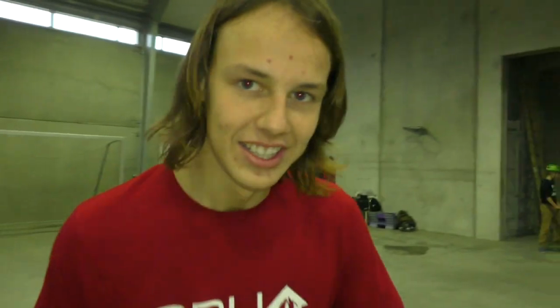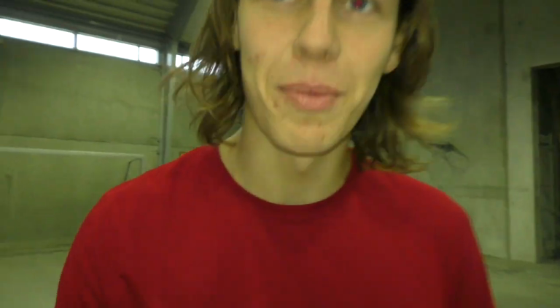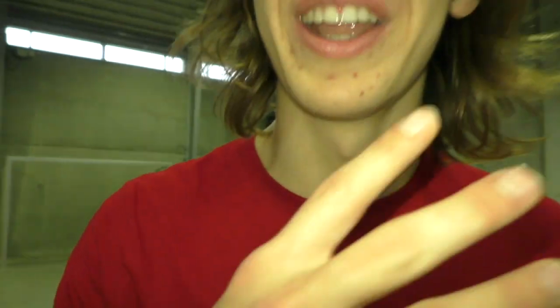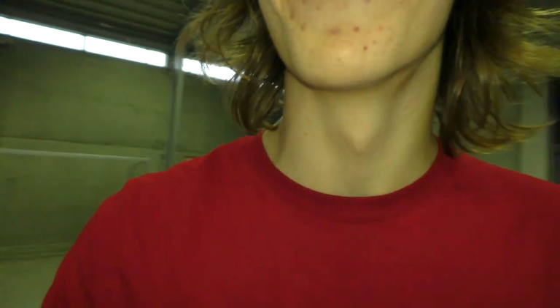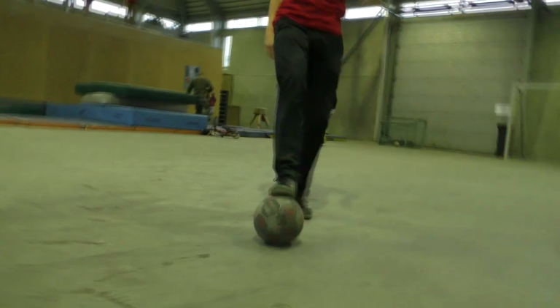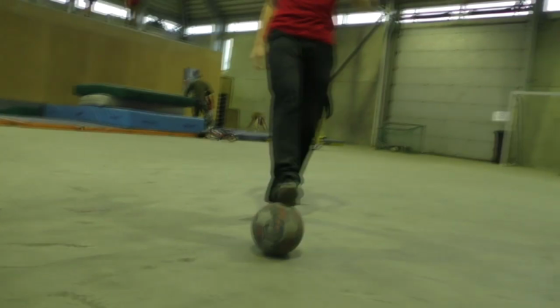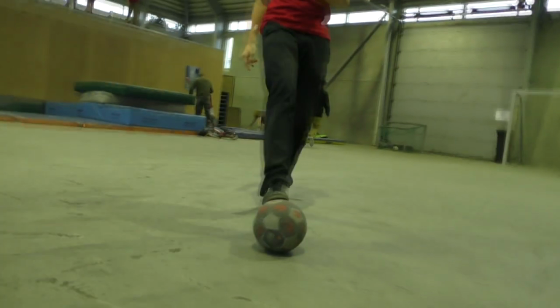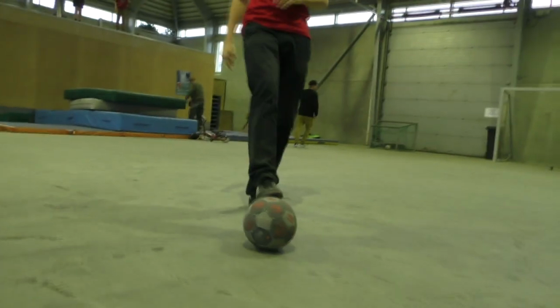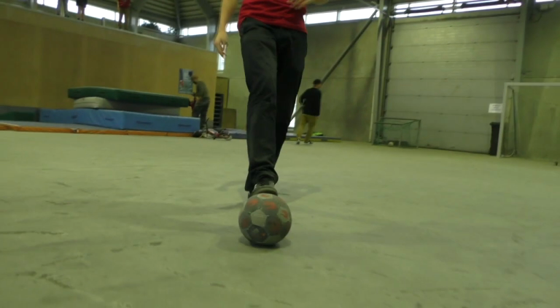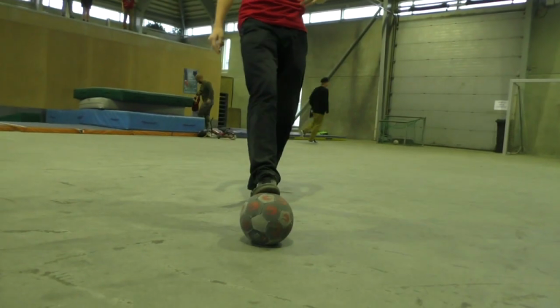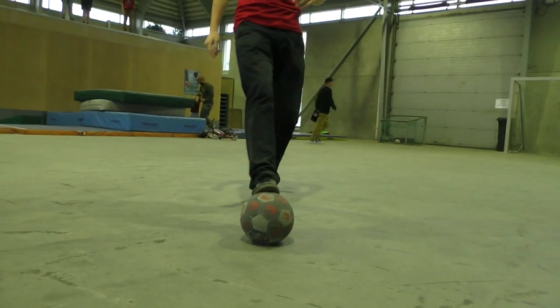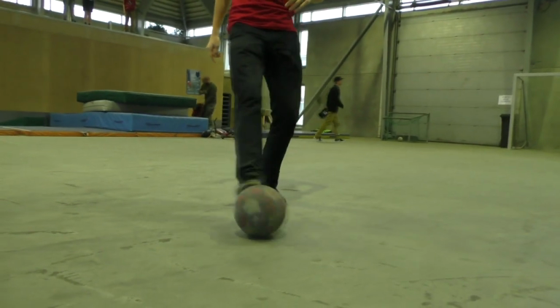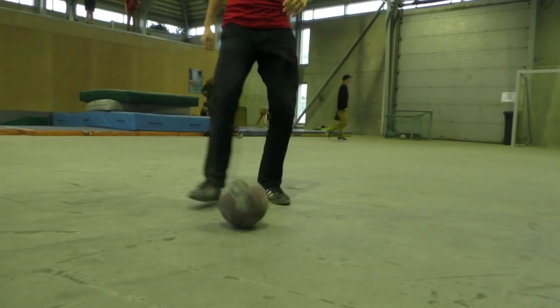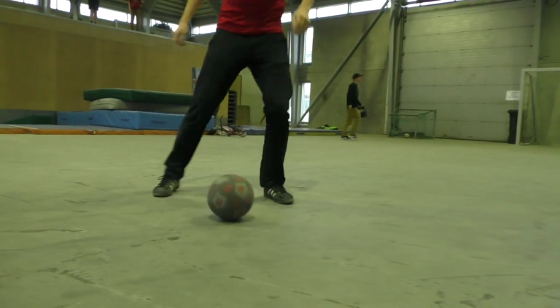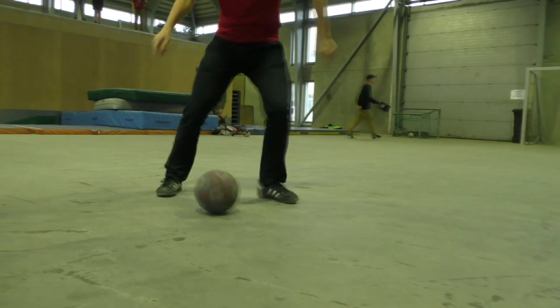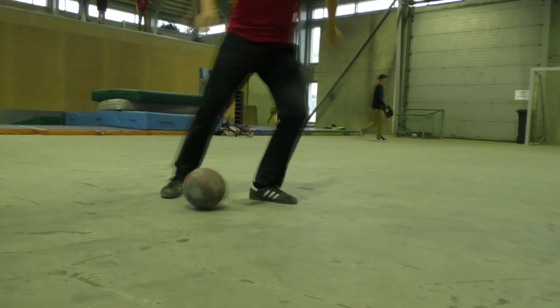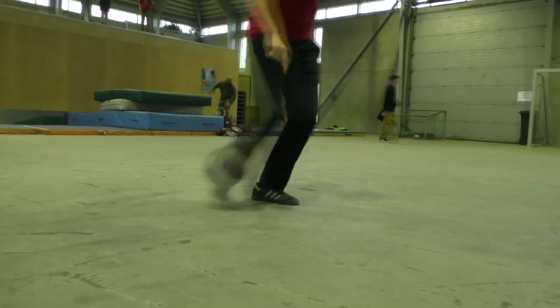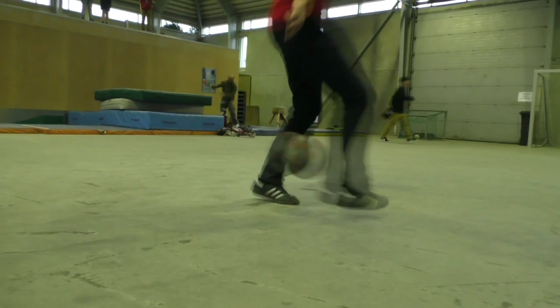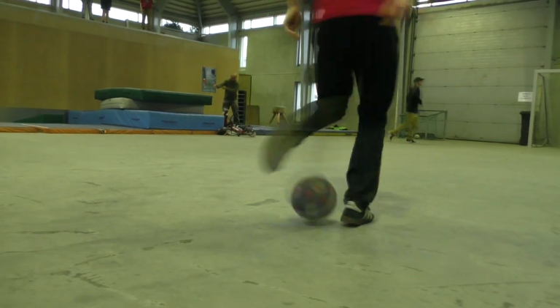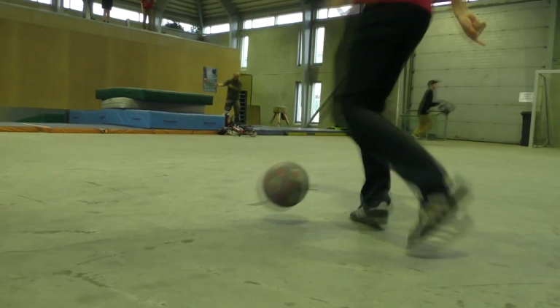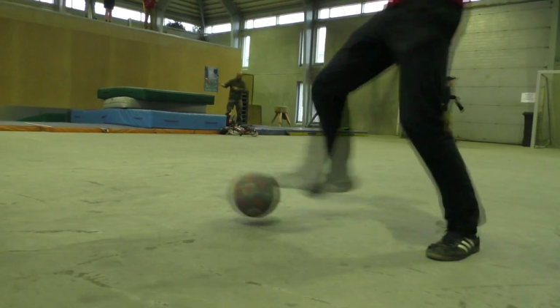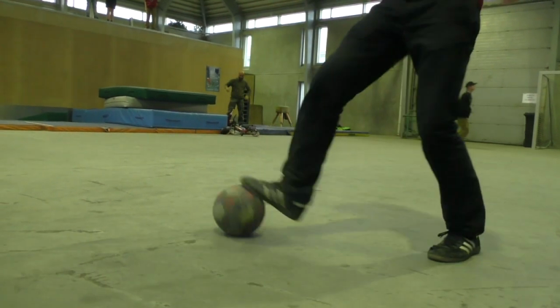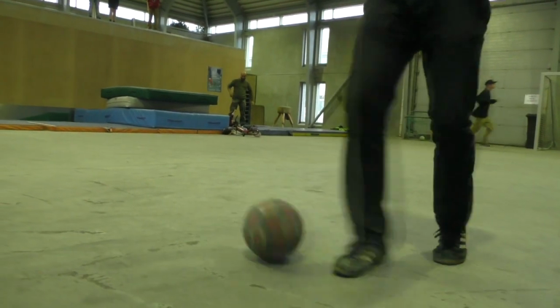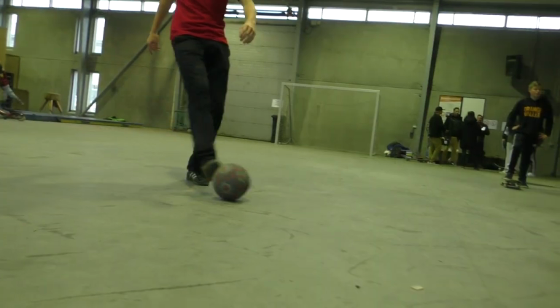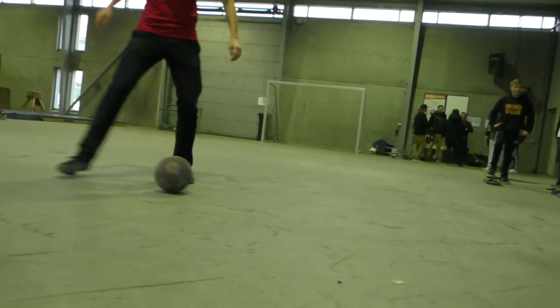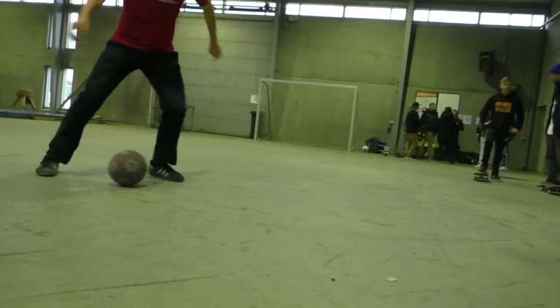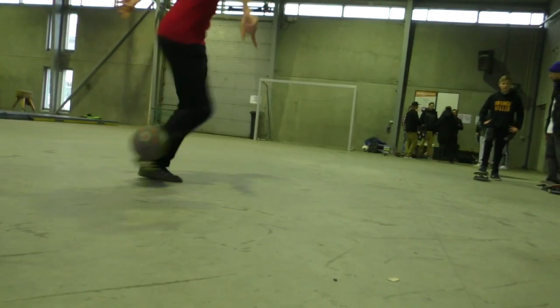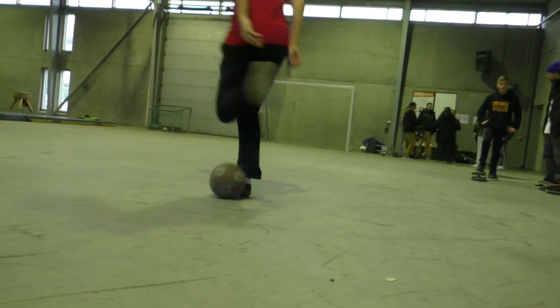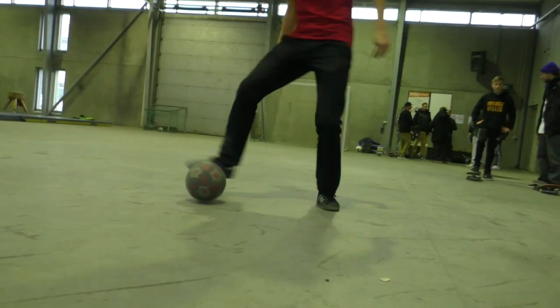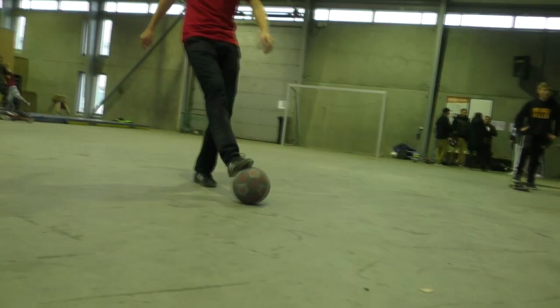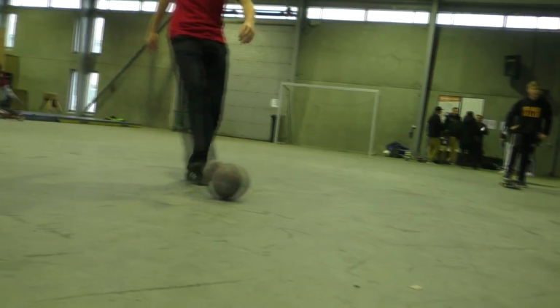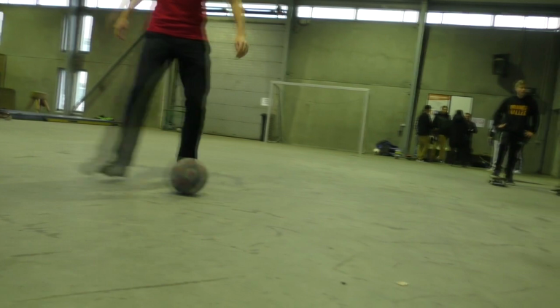Step 3: As you turn, you jump and let the ball hit your heel. You make a step over with the other foot. Put all this together and you get the U-turn.